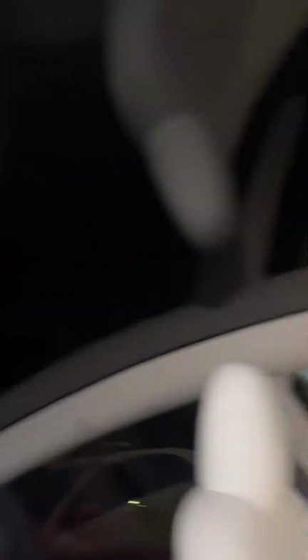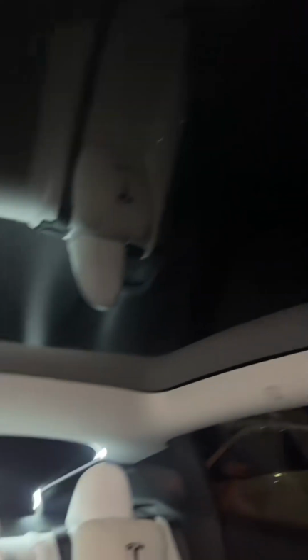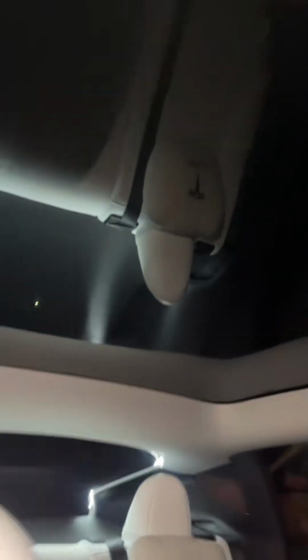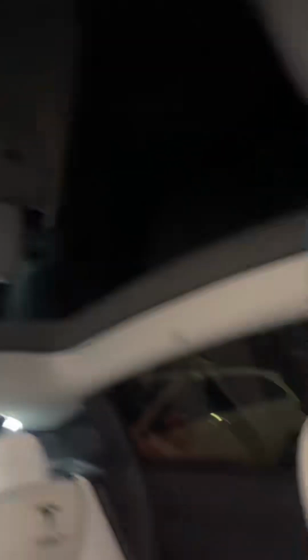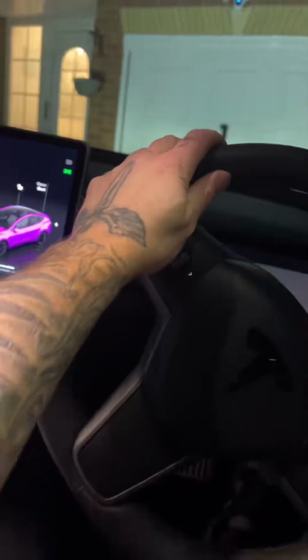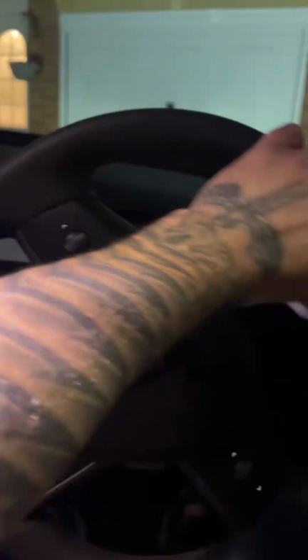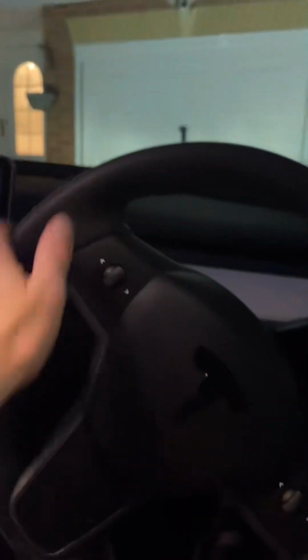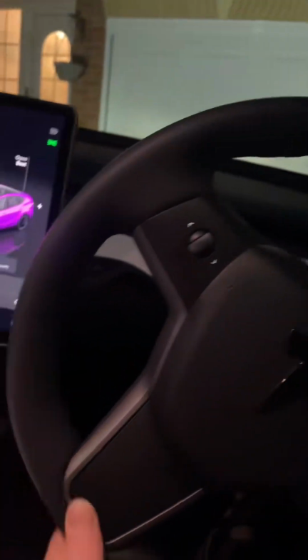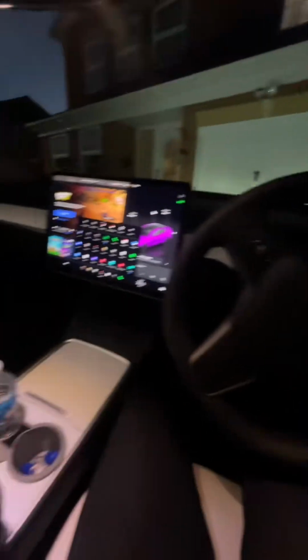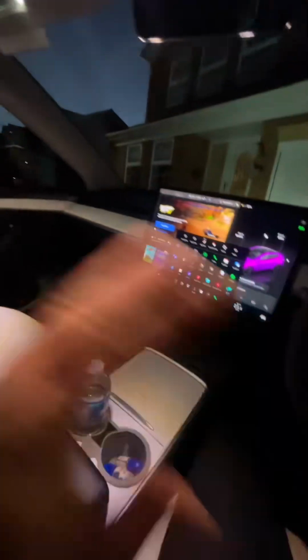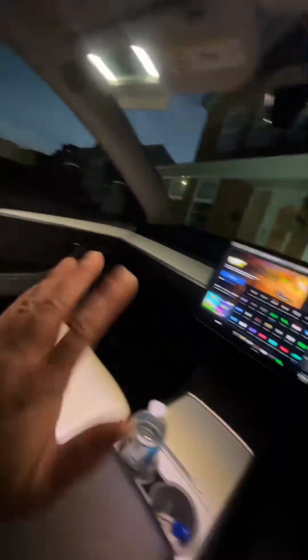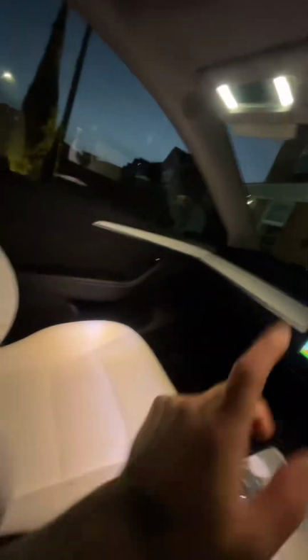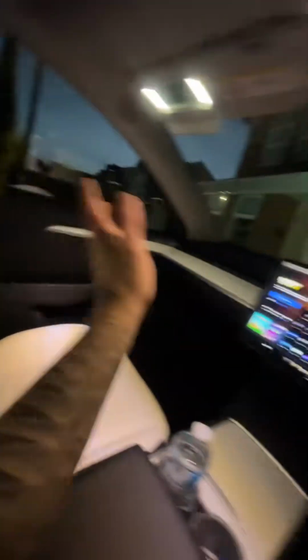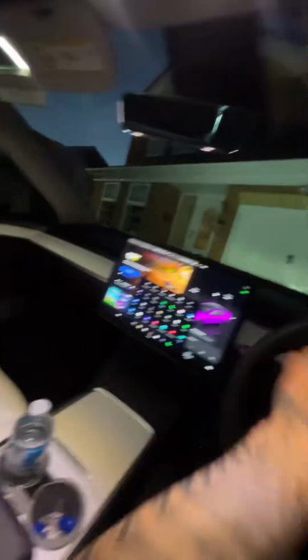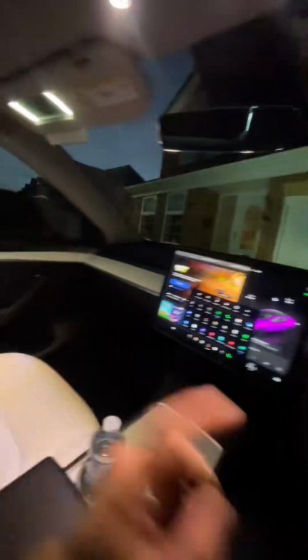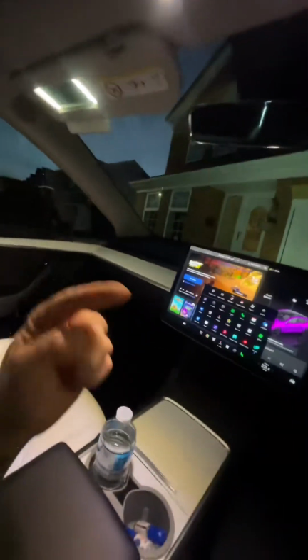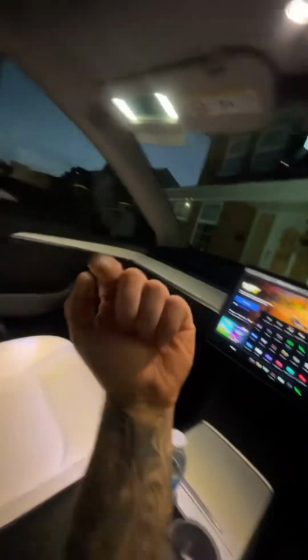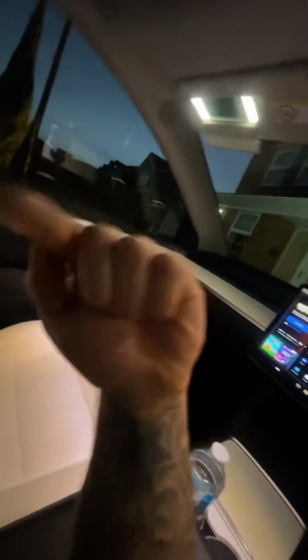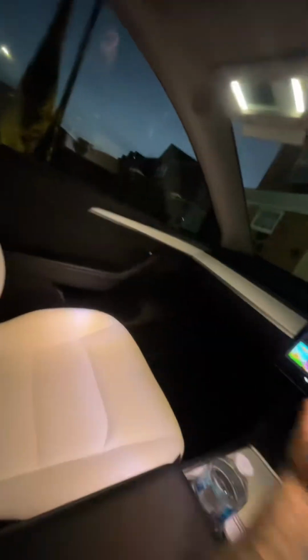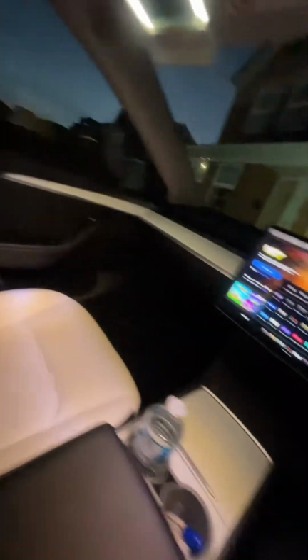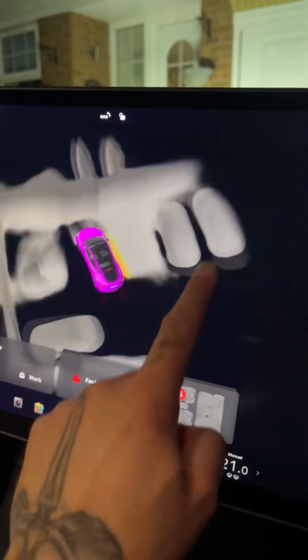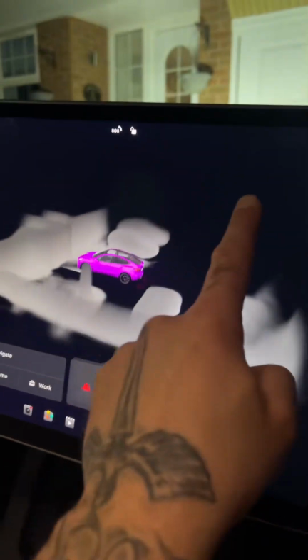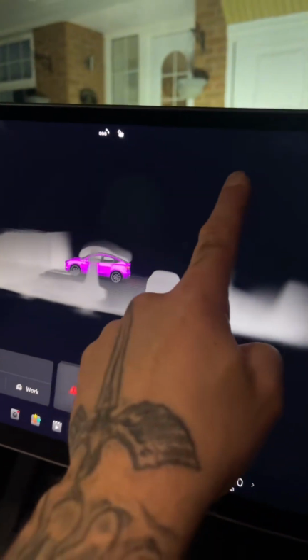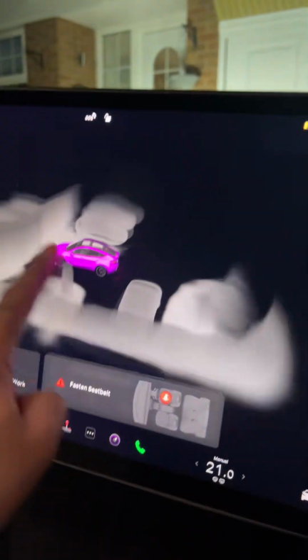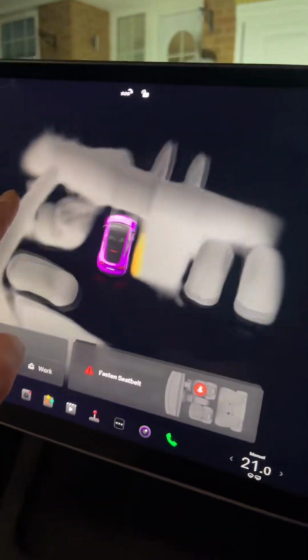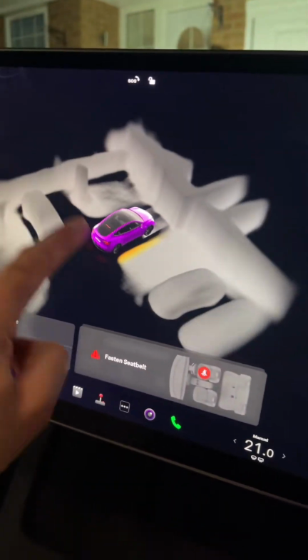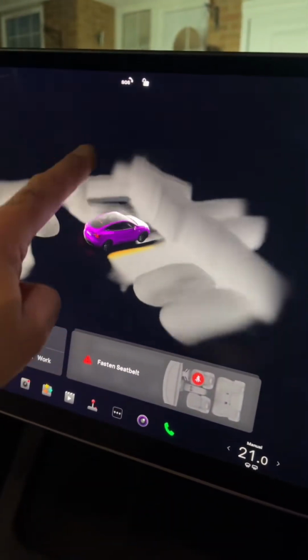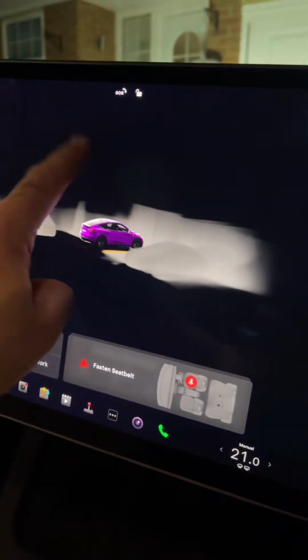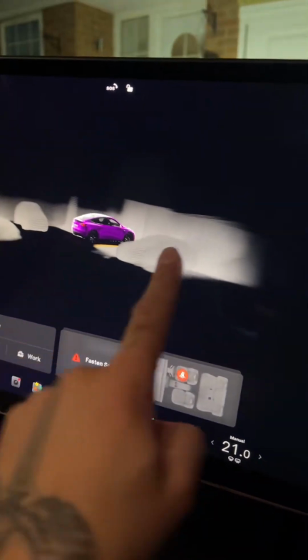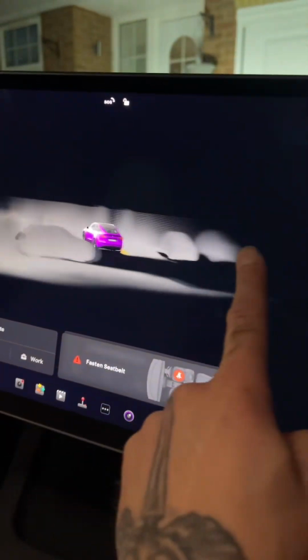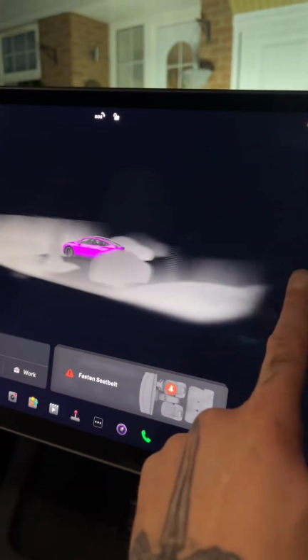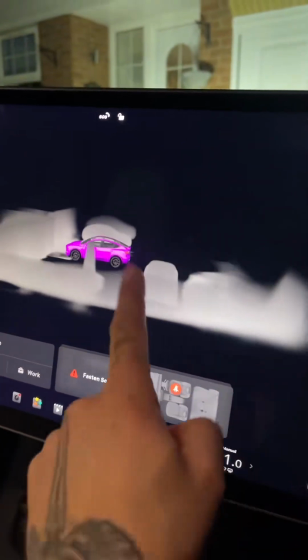You get a full glass roof. The steering wheel is heated. The sound system is phenomenal — you've got speakers everywhere, and you've got a subwoofer in the back. You've got thermal imaging, as you can see there, which is really useful for car parks — you can find a space much easier.